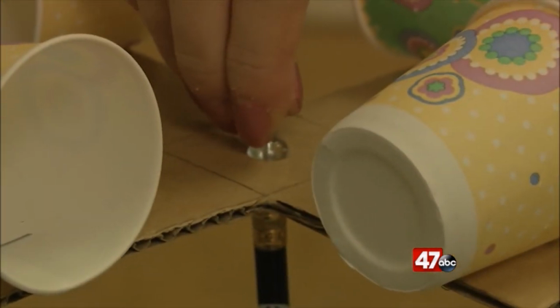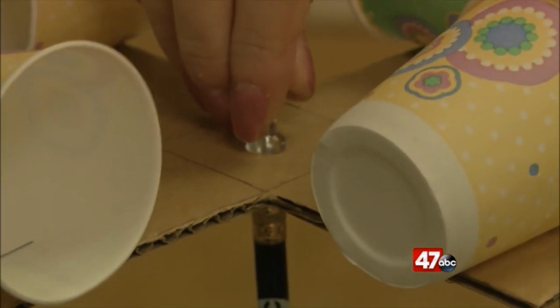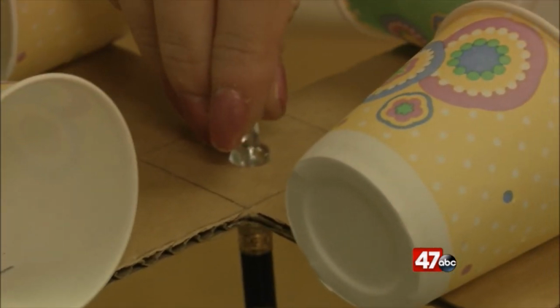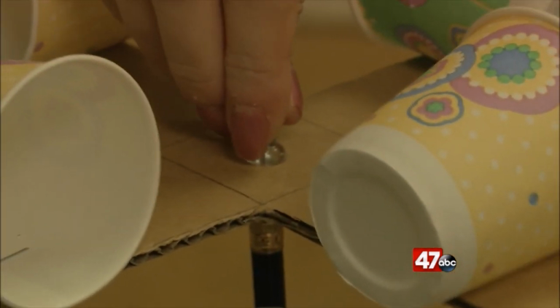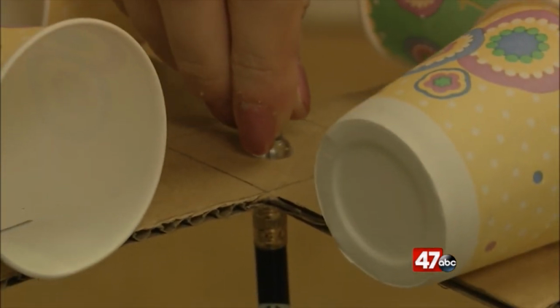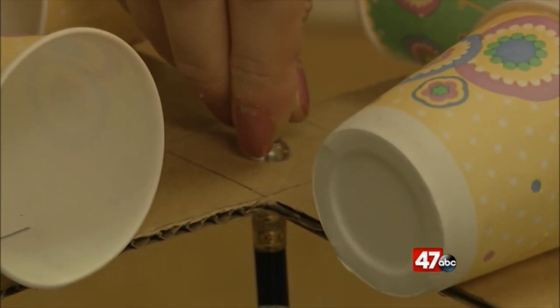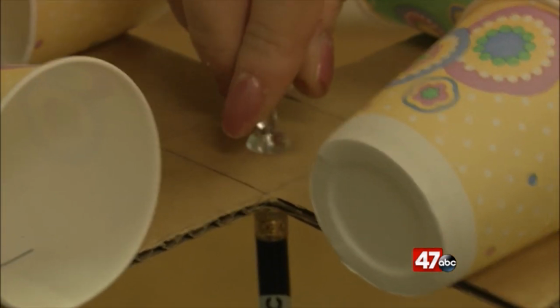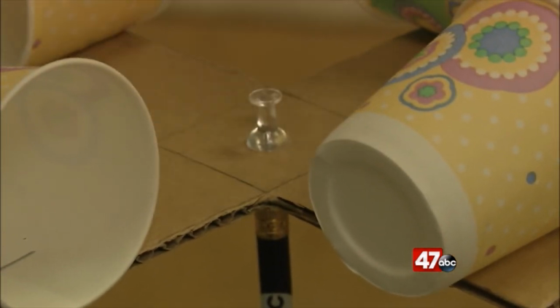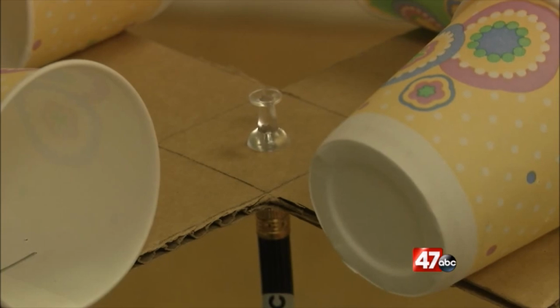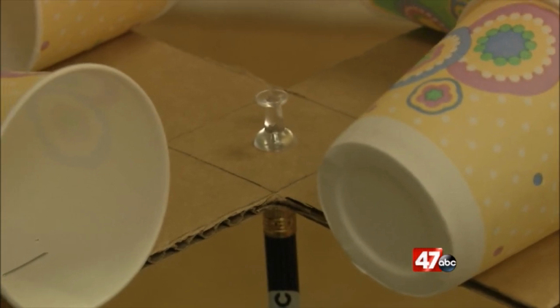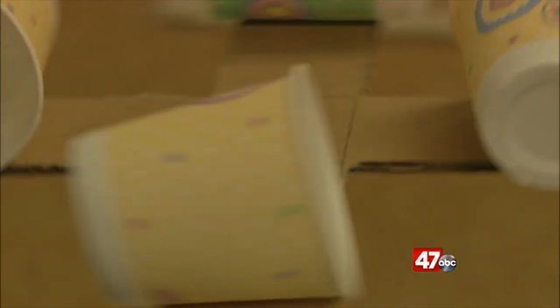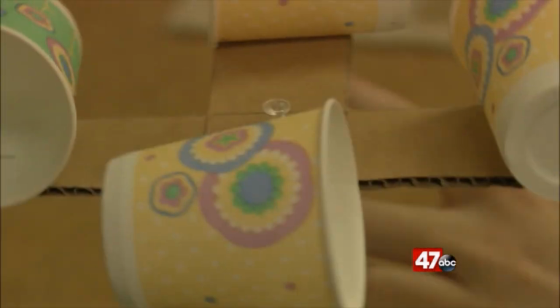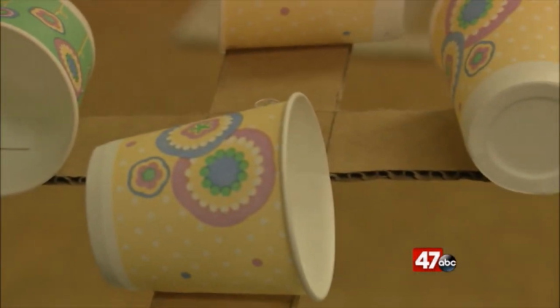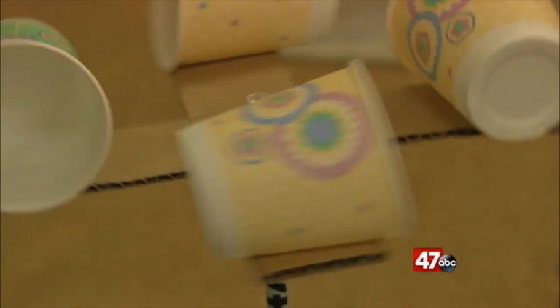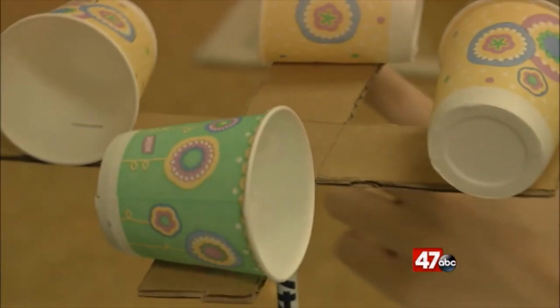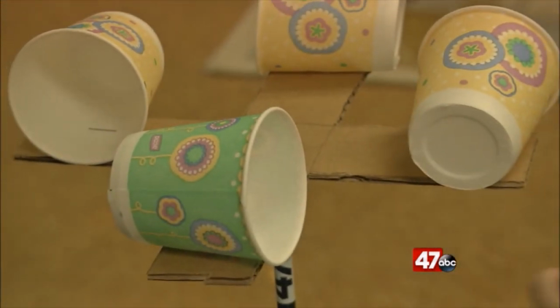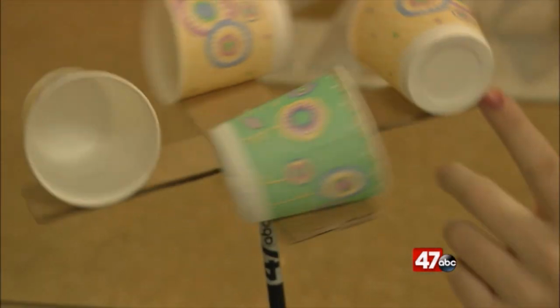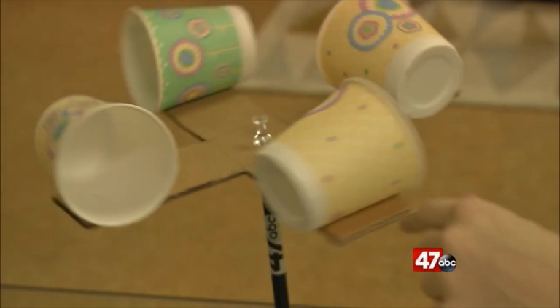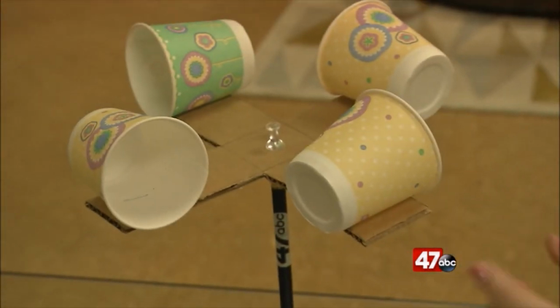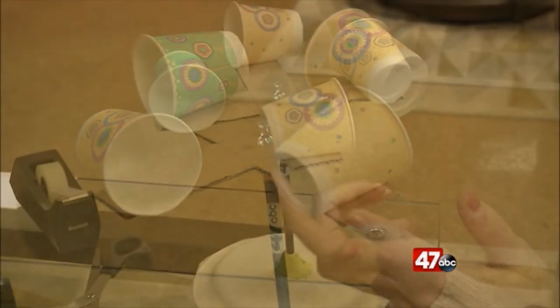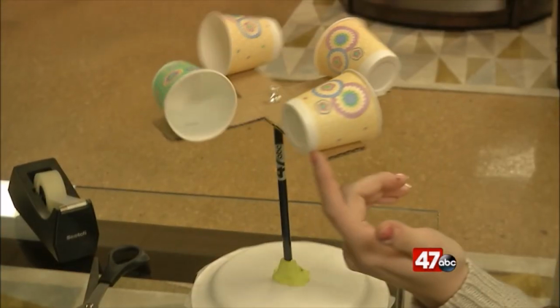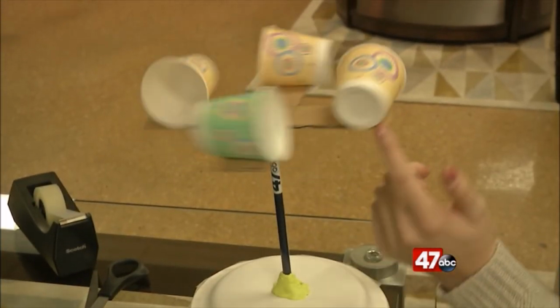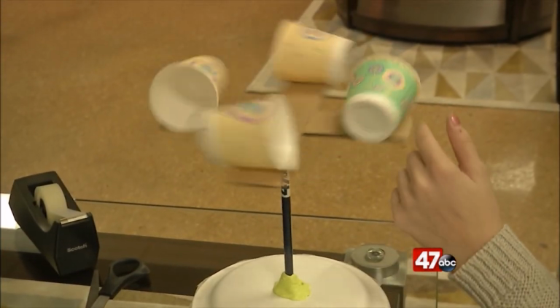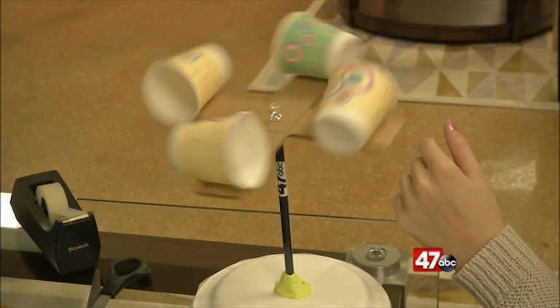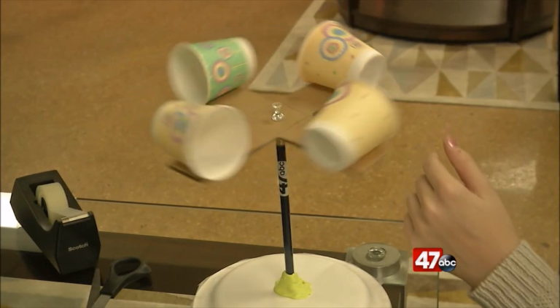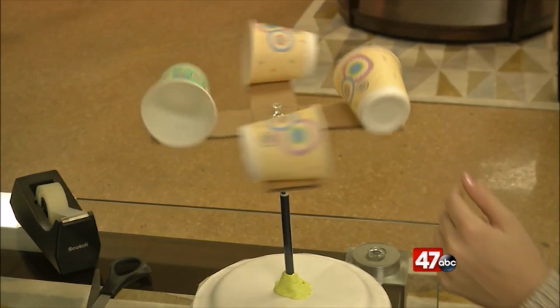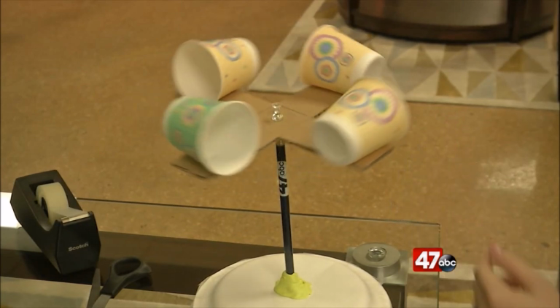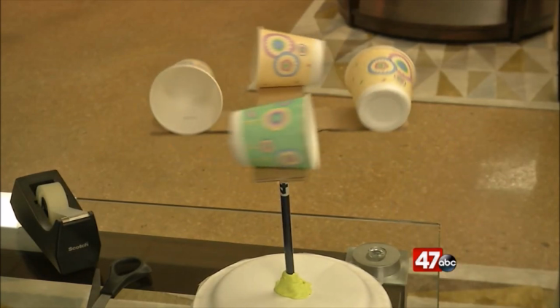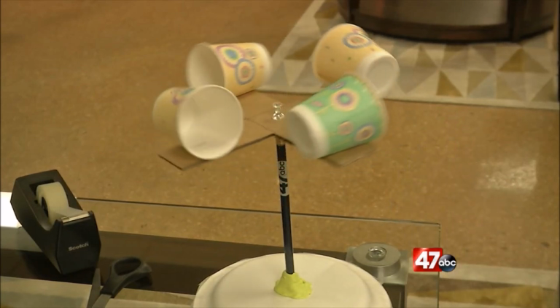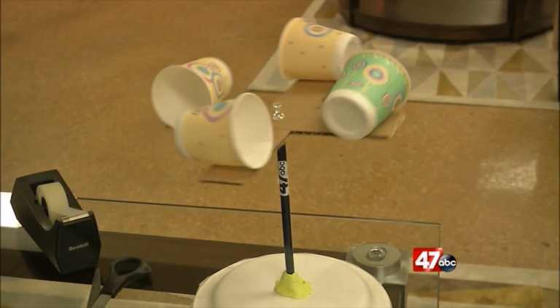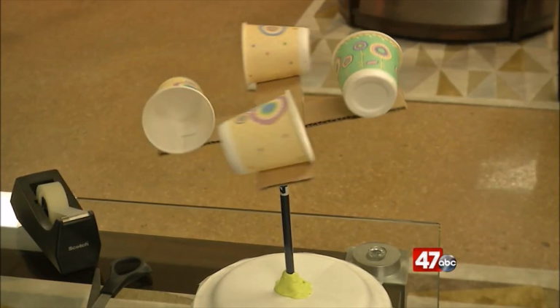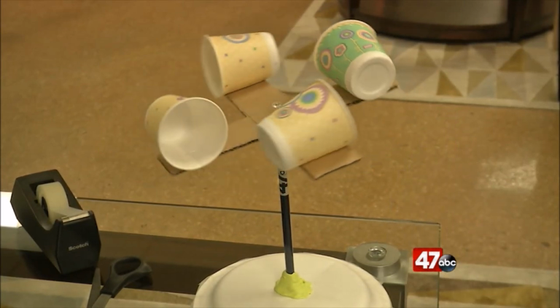Now use the pushpin in the center of that cup and cardboard combo and stick that into the pencil eraser. It should spin freely, and if you count how many times that colored cup passes, it helps to figure out the actual wind speed.